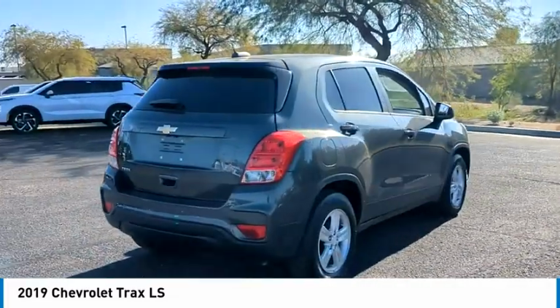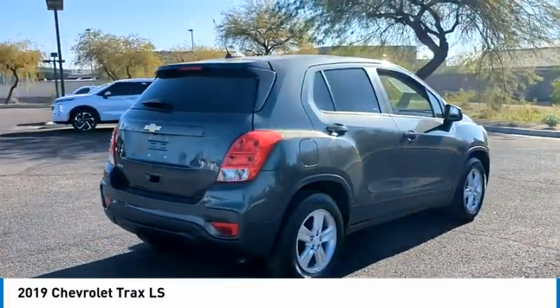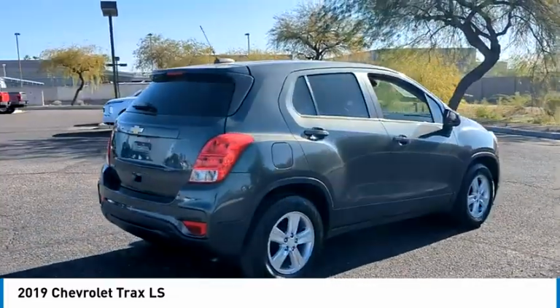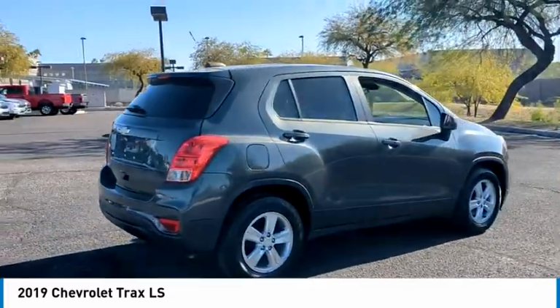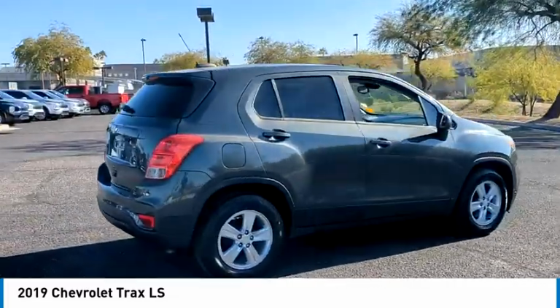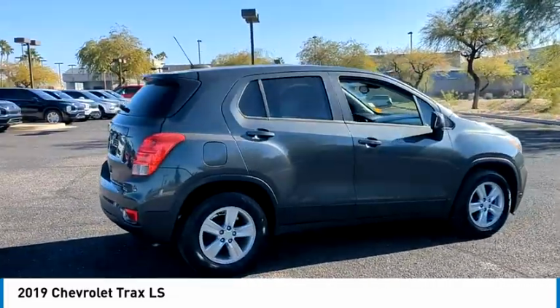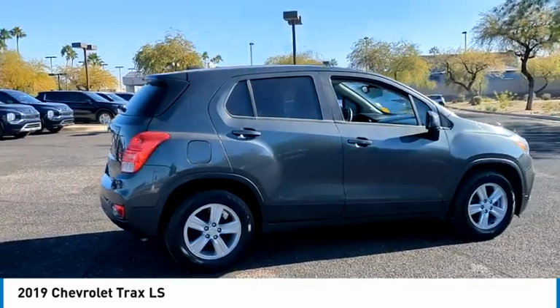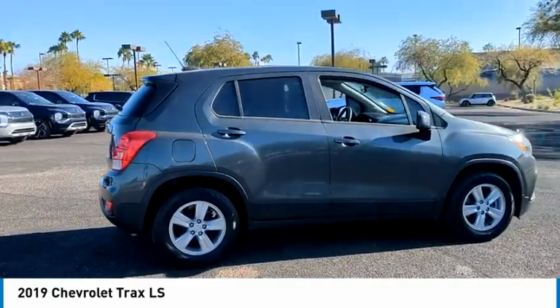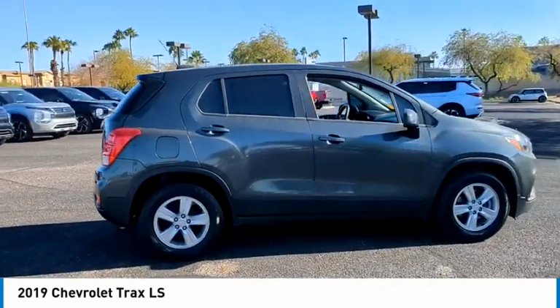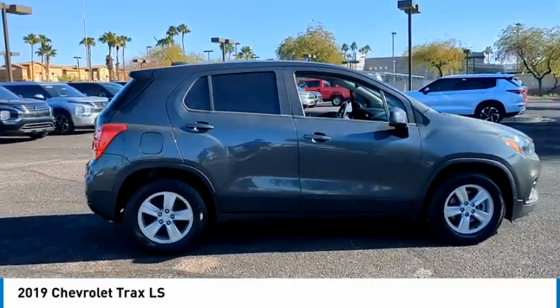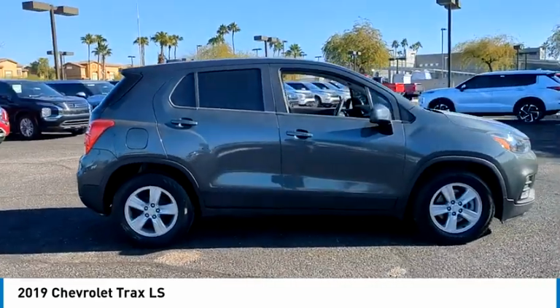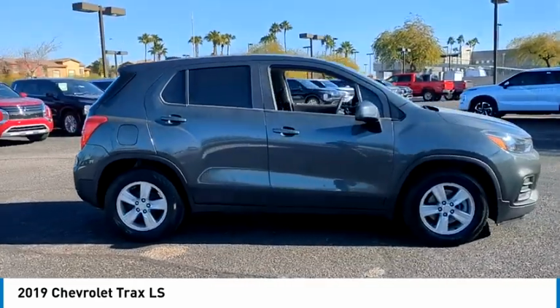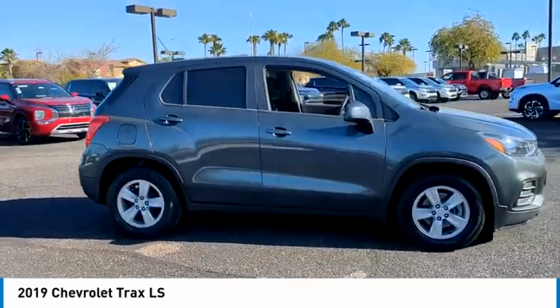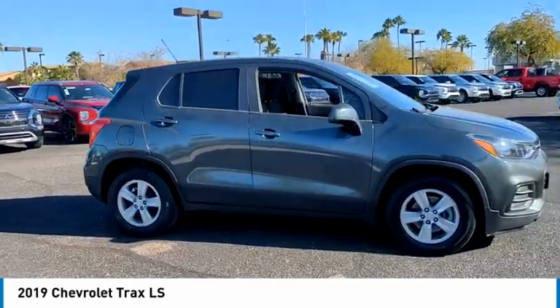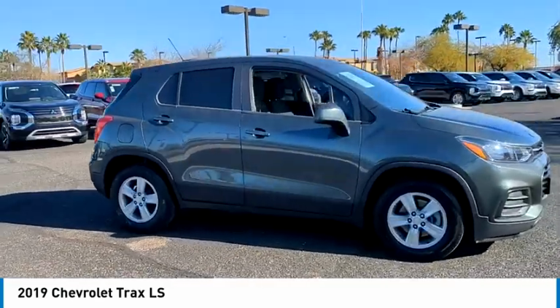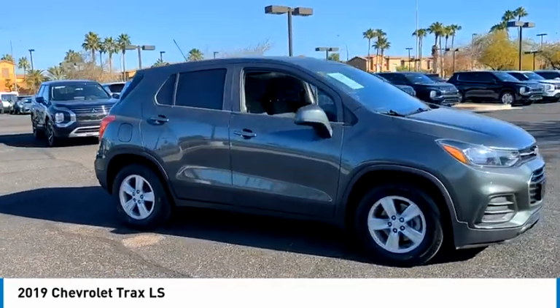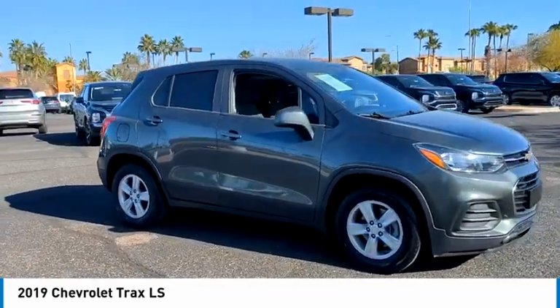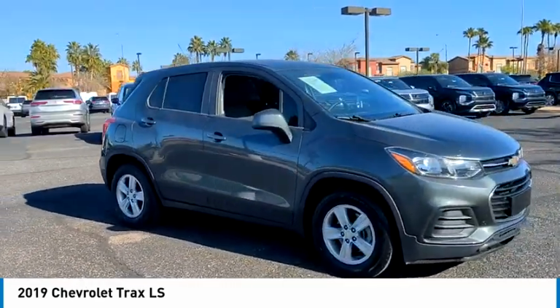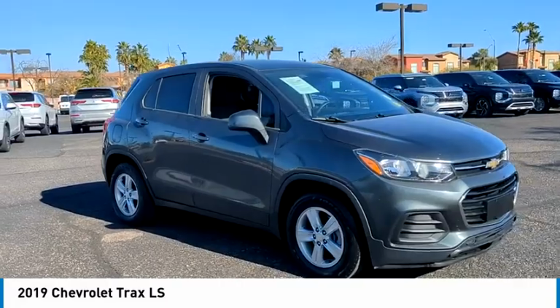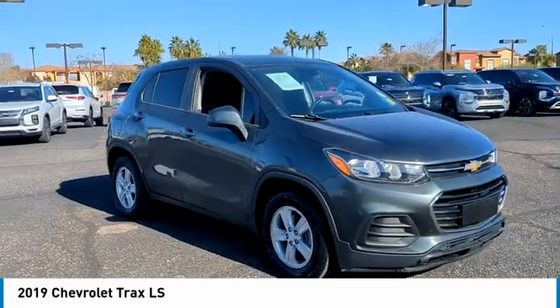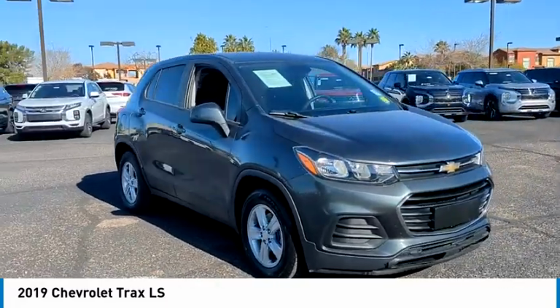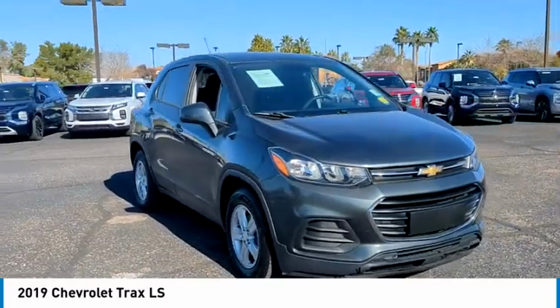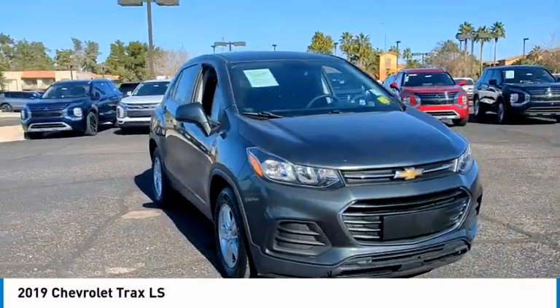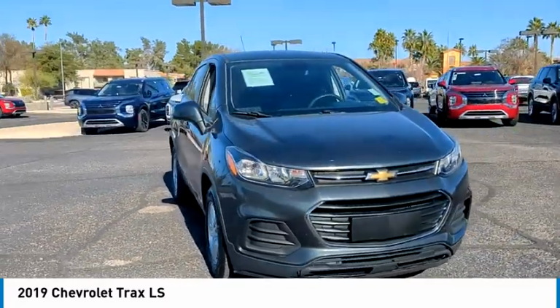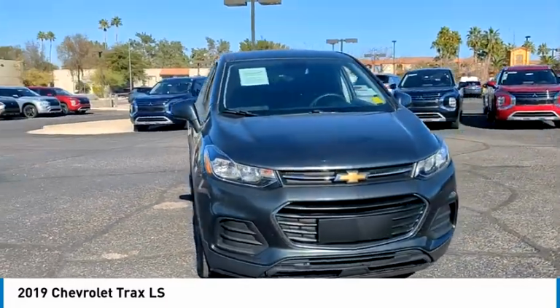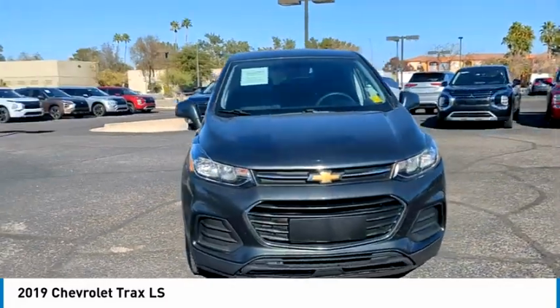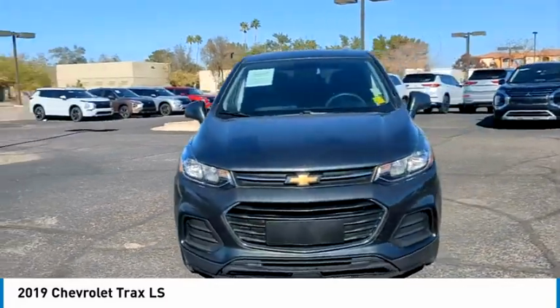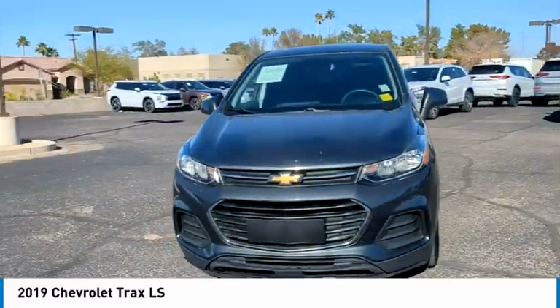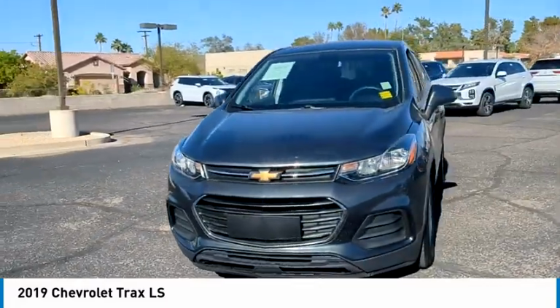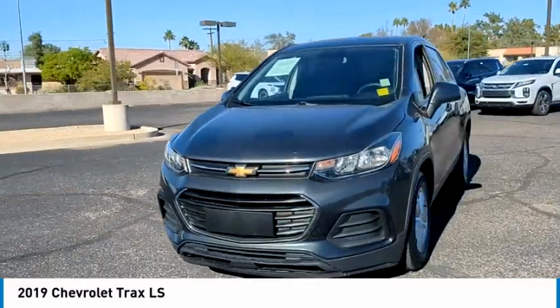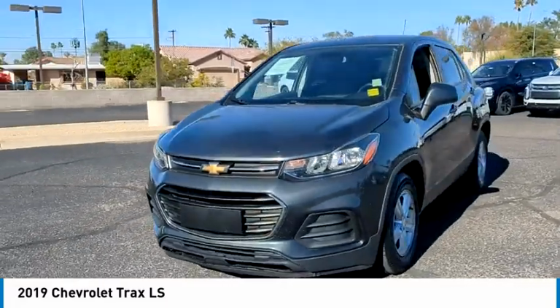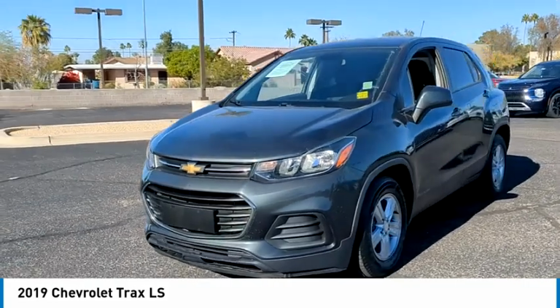This vehicle has less than 60,000 miles. Here are some of this vehicle's great options: tire pressure monitor, turbocharged, aluminum wheels, traction control, stability control, daytime running lights.